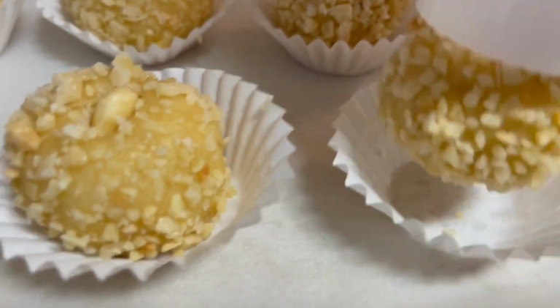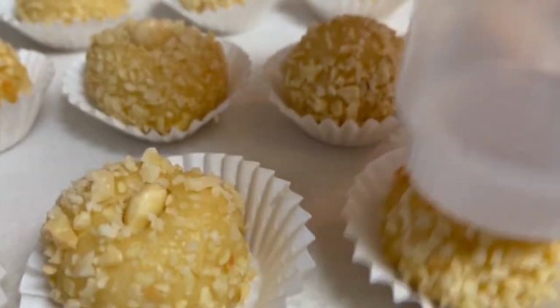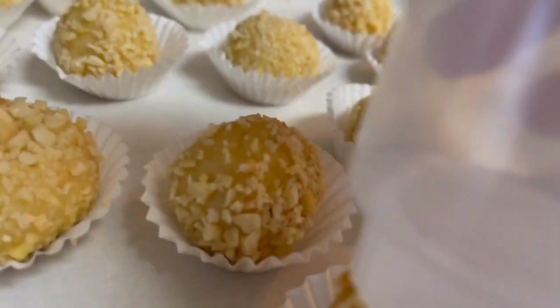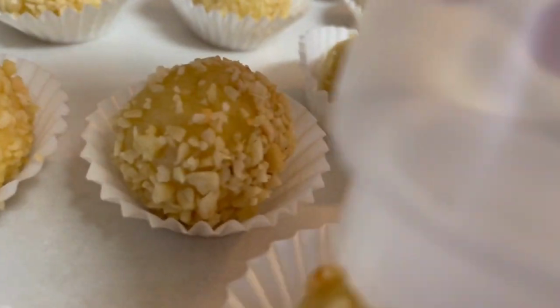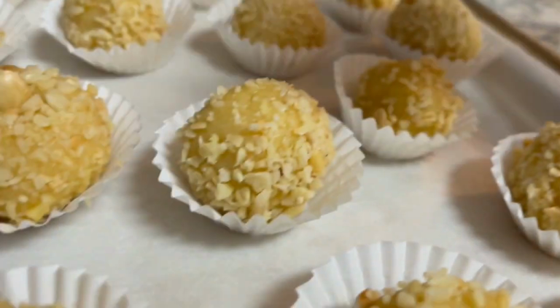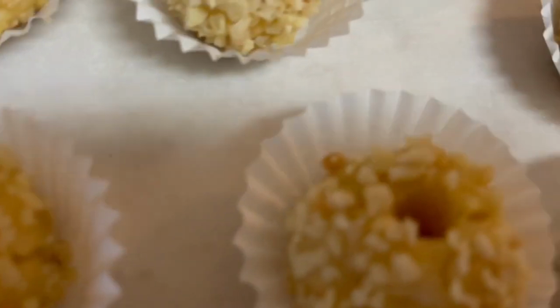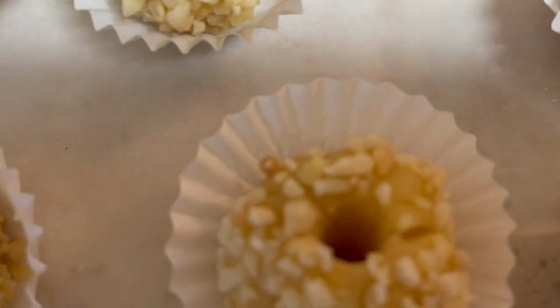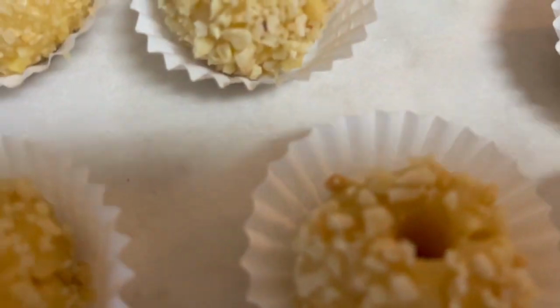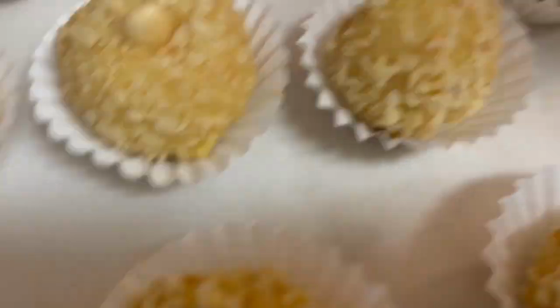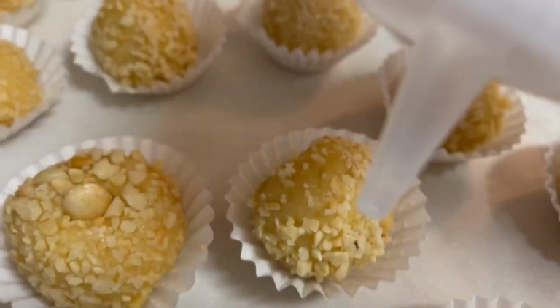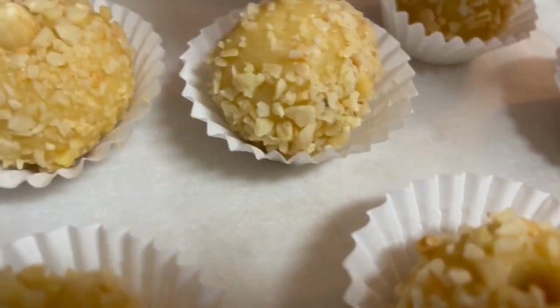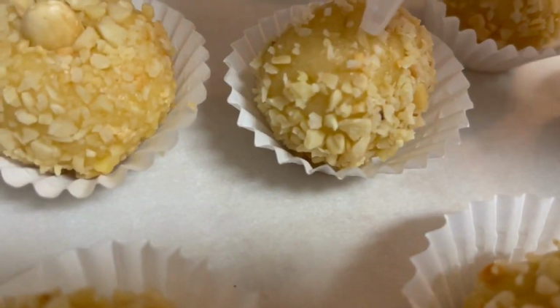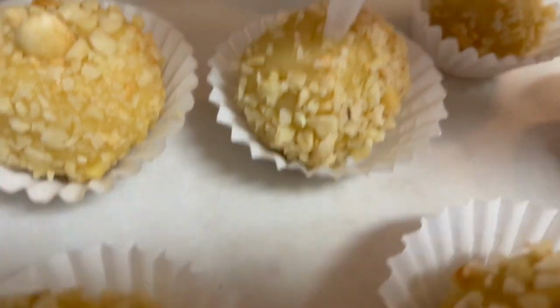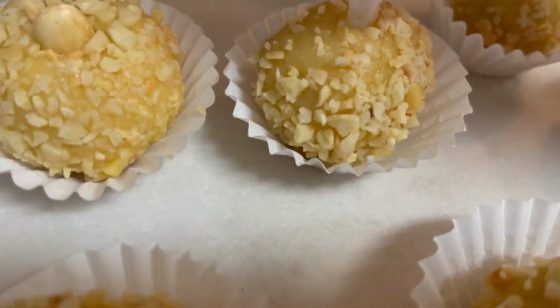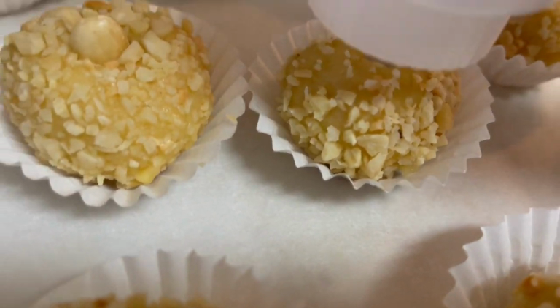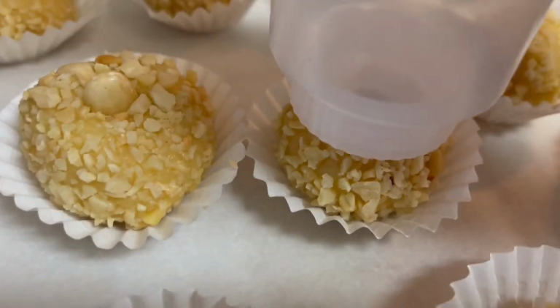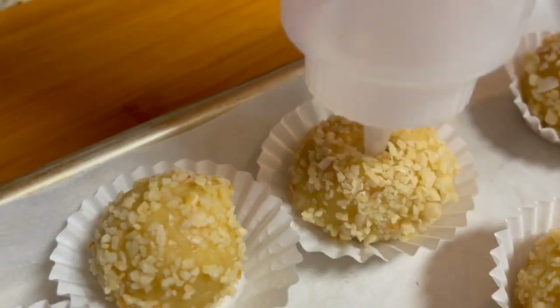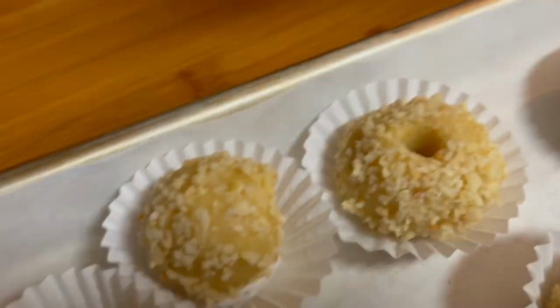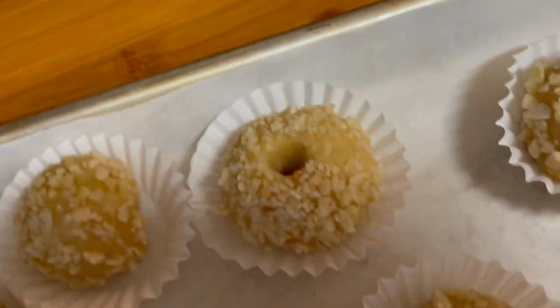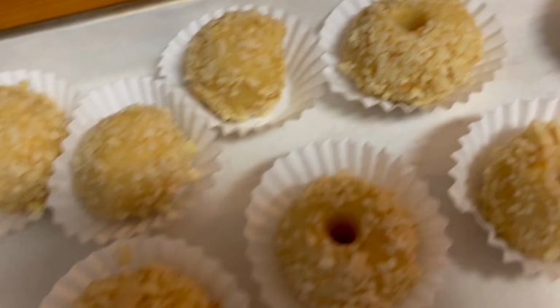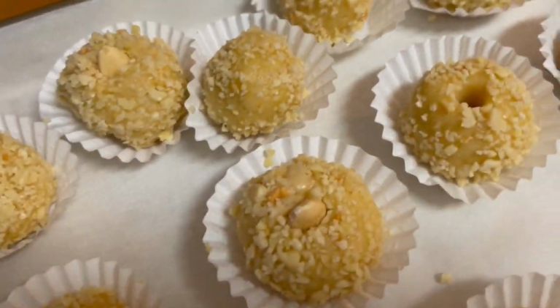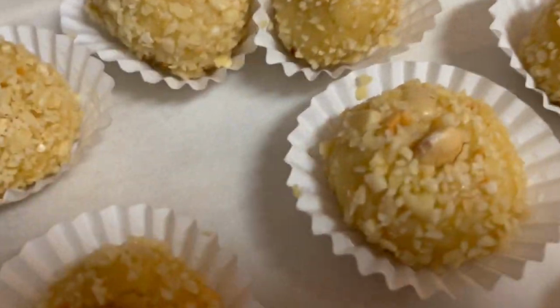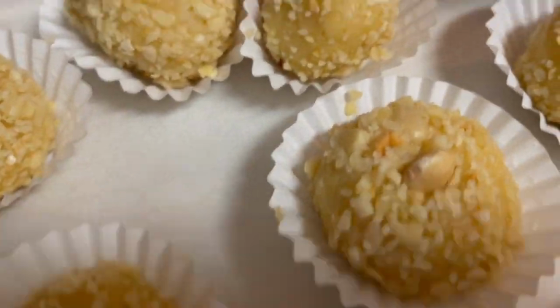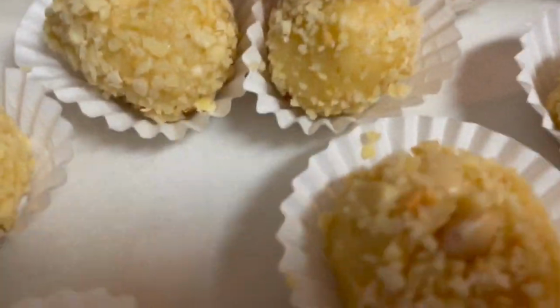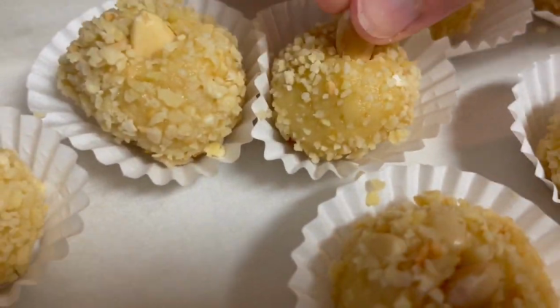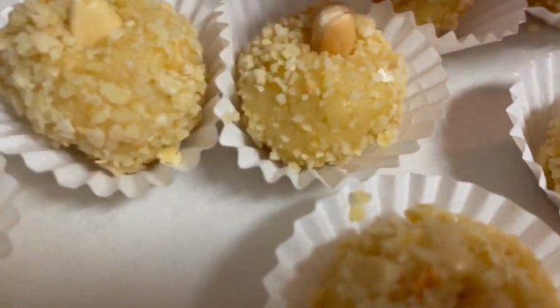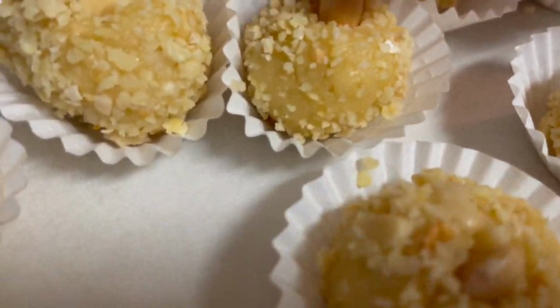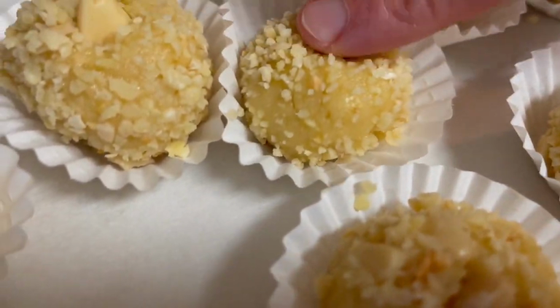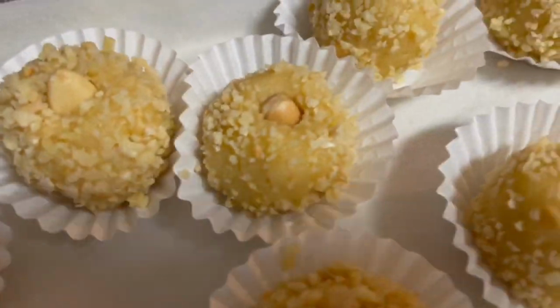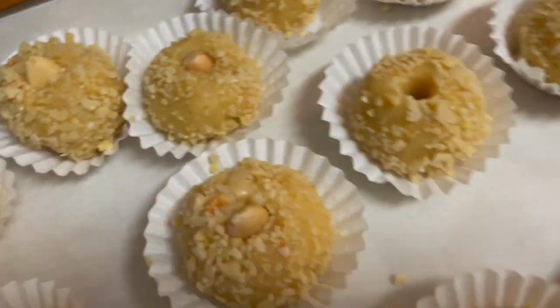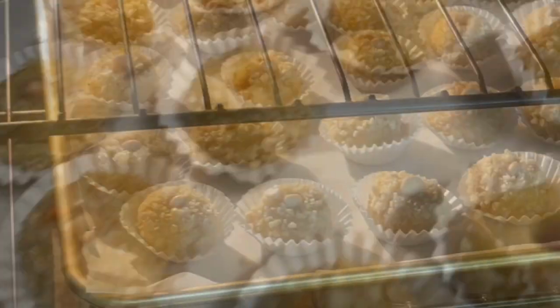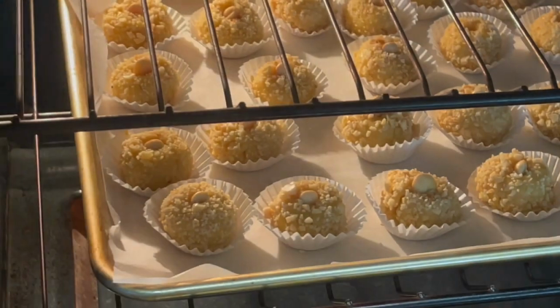You can place a red candied cherry in the center of each ball, or half of the cherry, at this step, or make indentations and place them later on after baking.